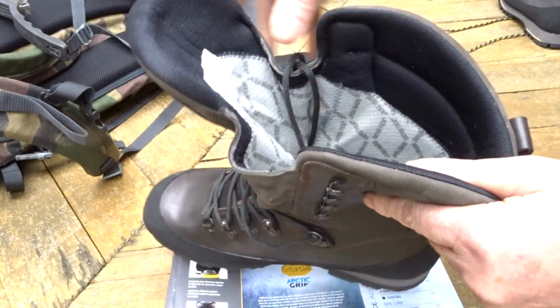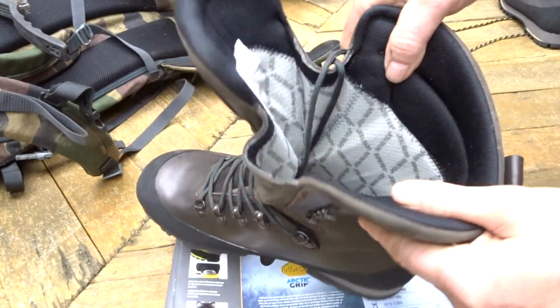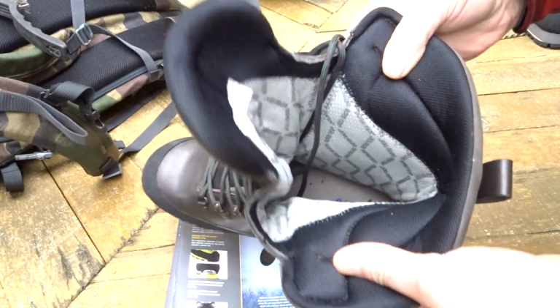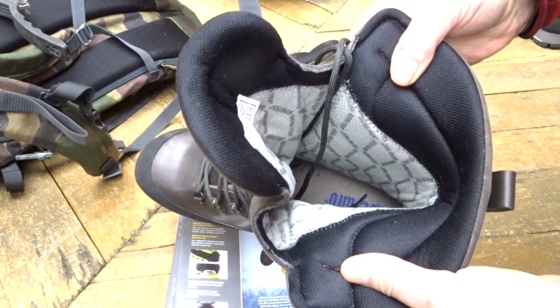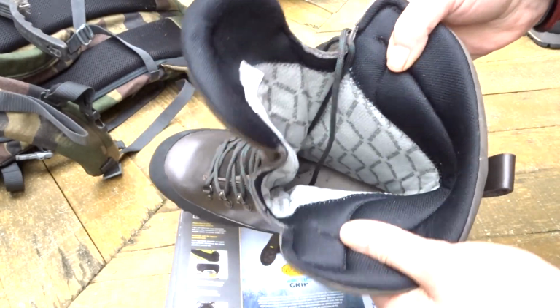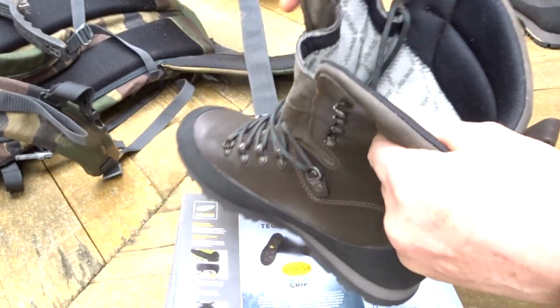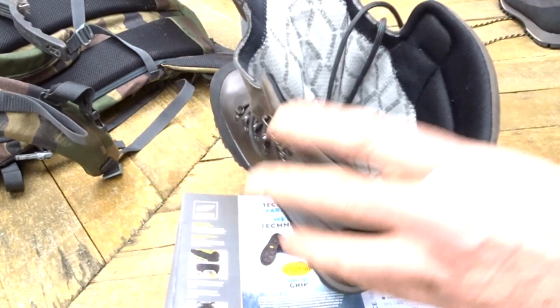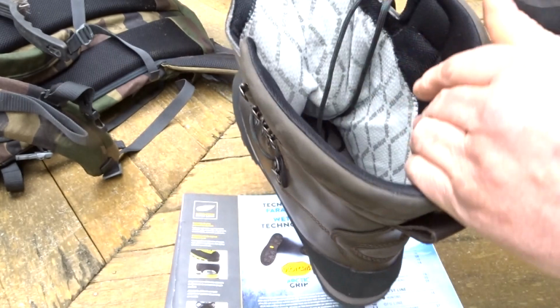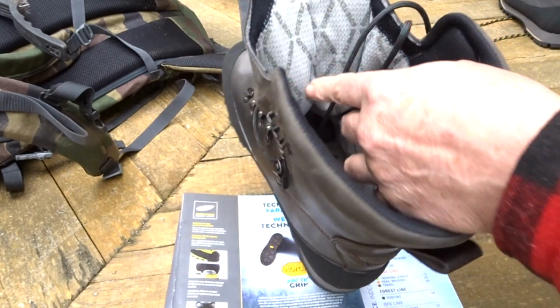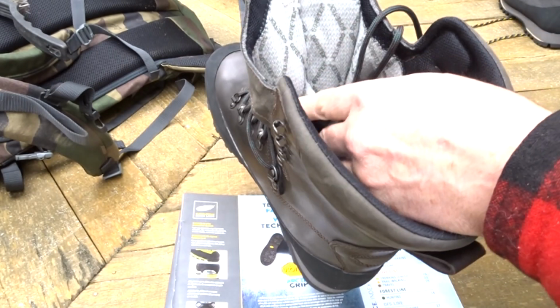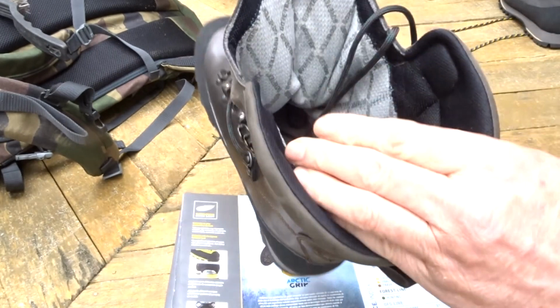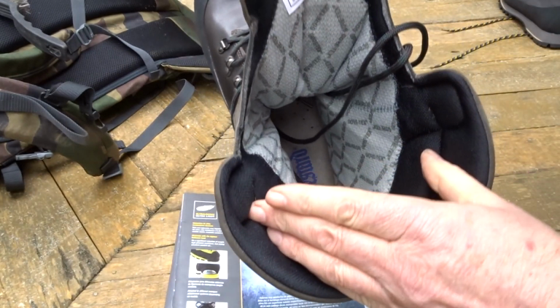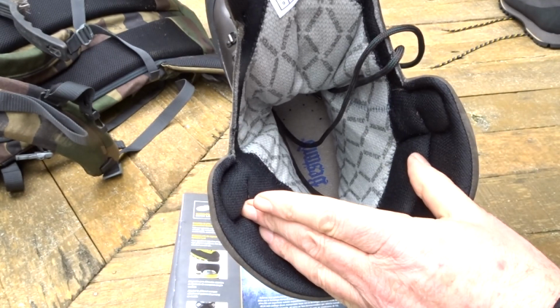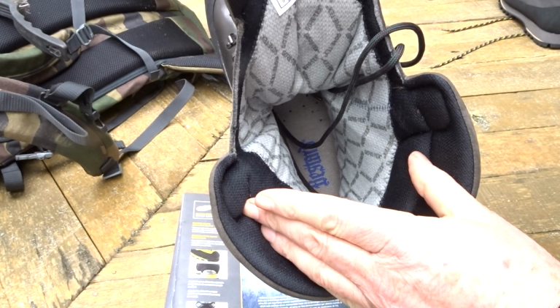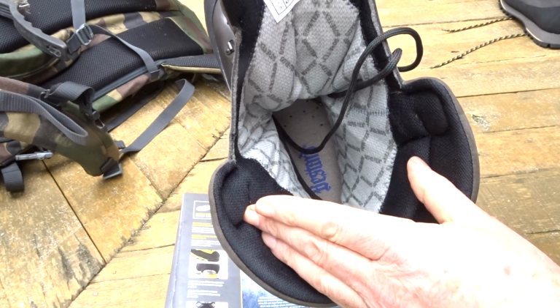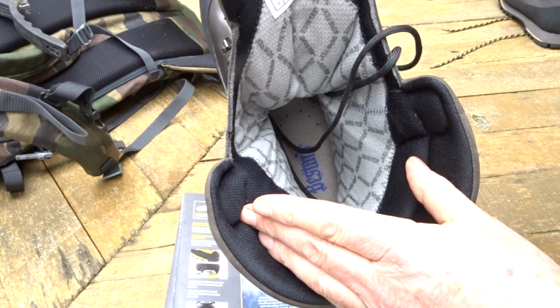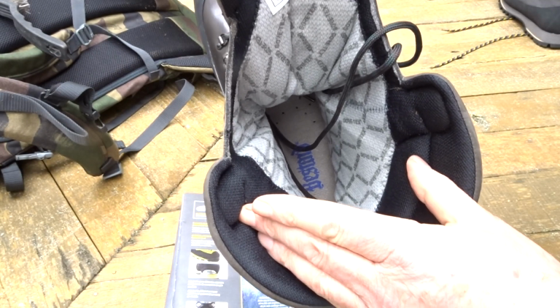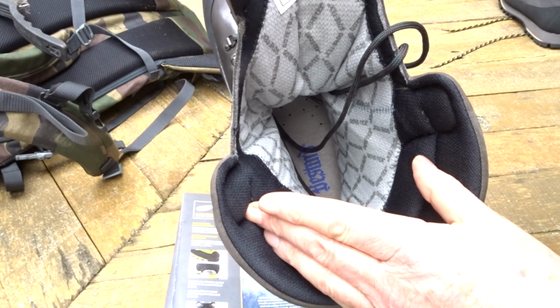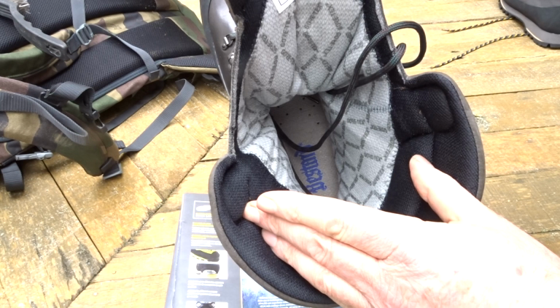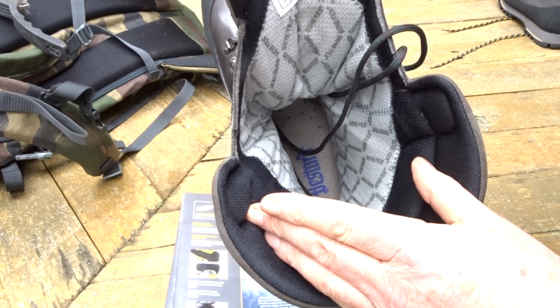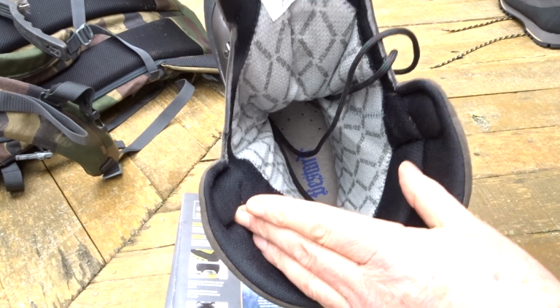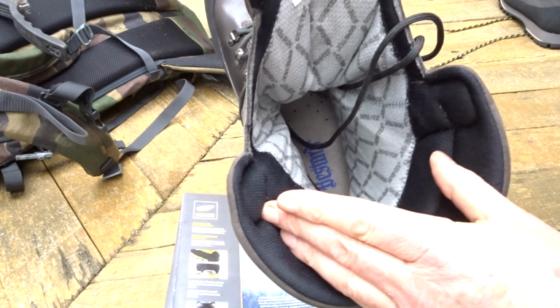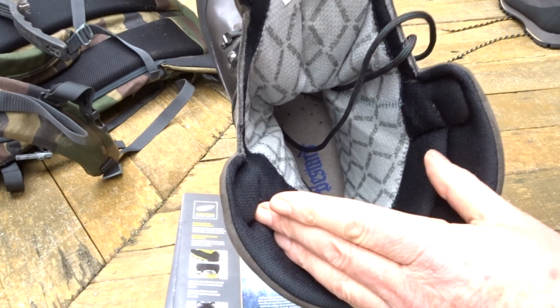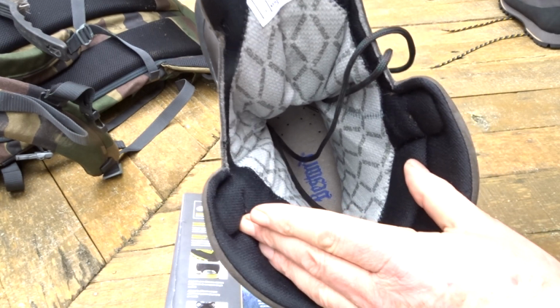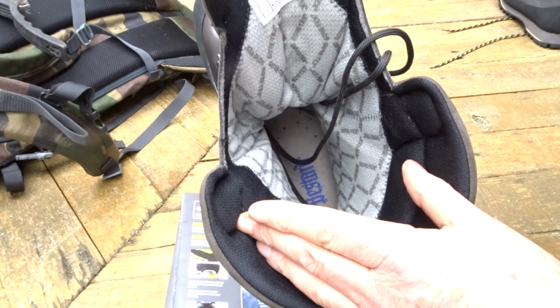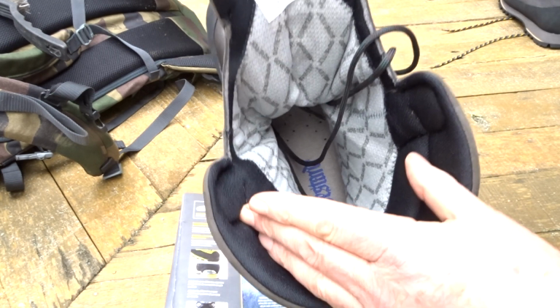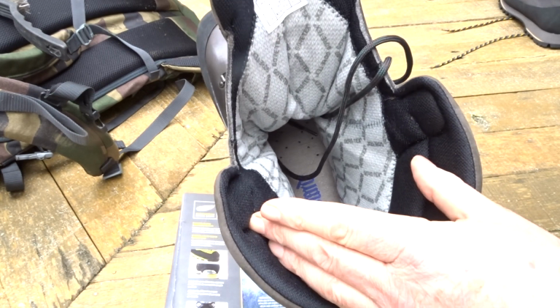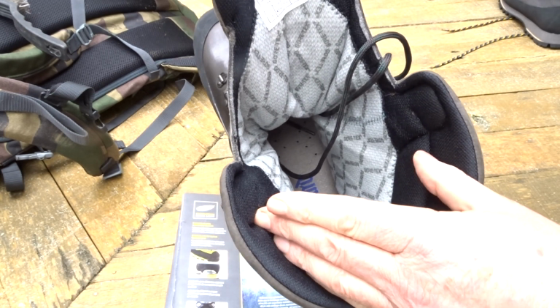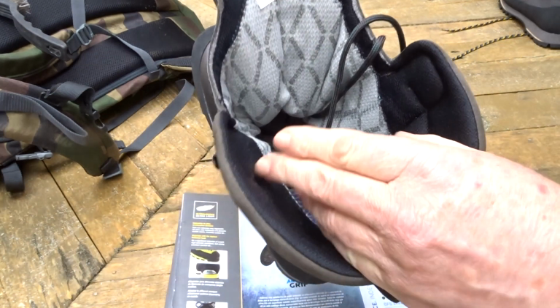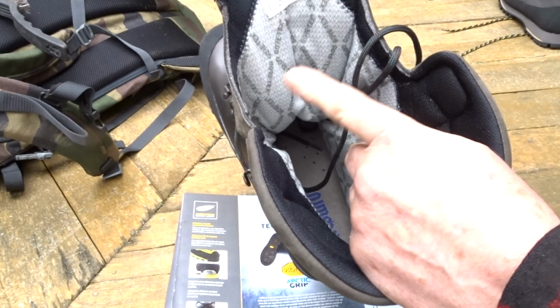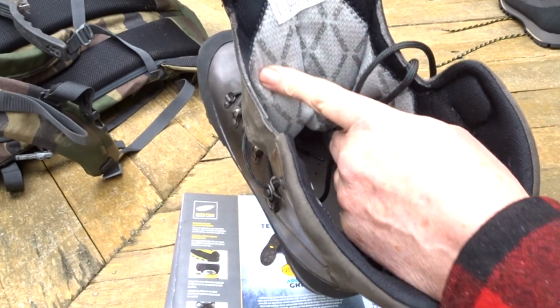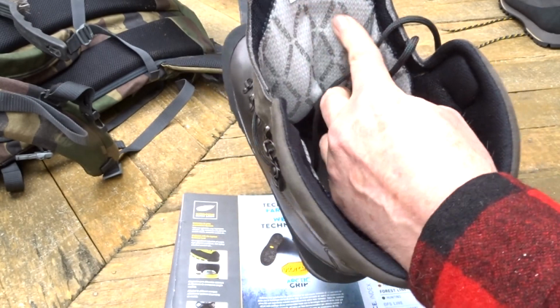There's a gusseted cuff with fantastic material — very durable, reliable, and proven. Along with the Gore-Tex liner of course — an ePTFE membrane. Put it in a dump and it'll be there for another million years in terms of durability.